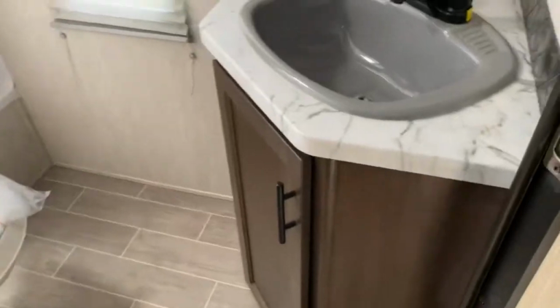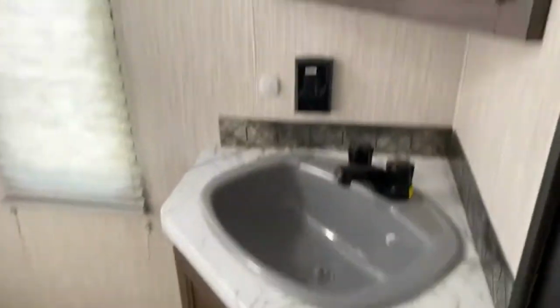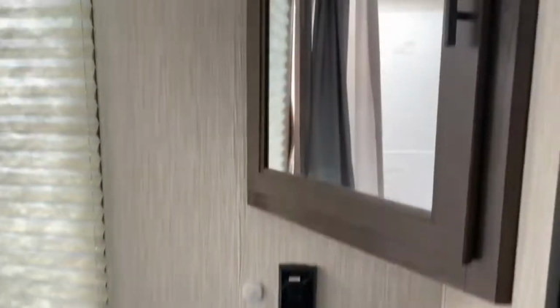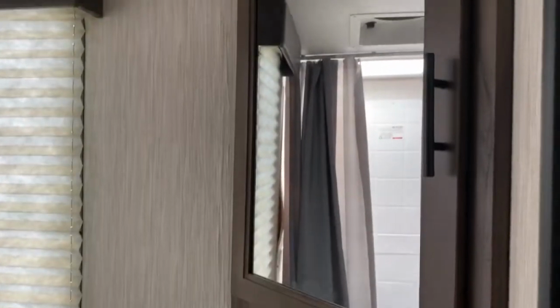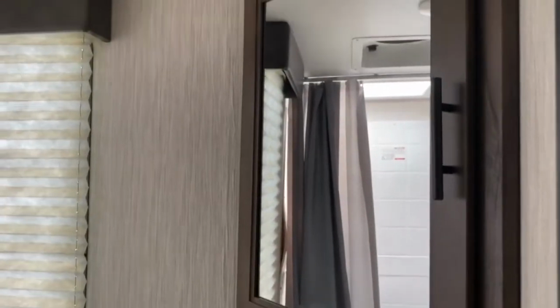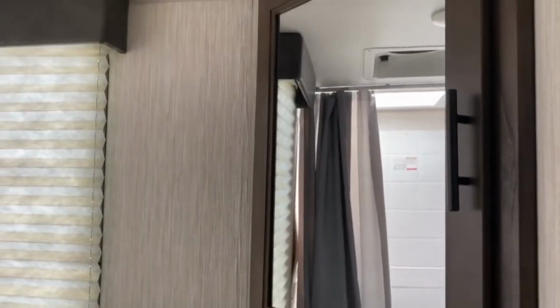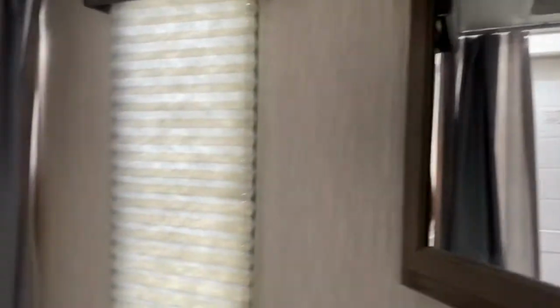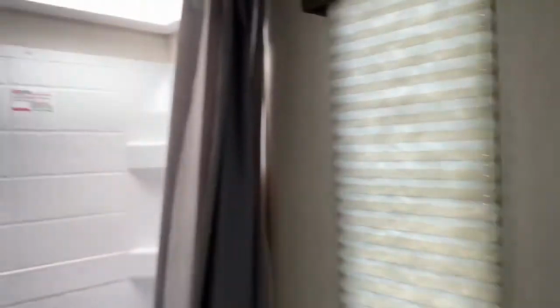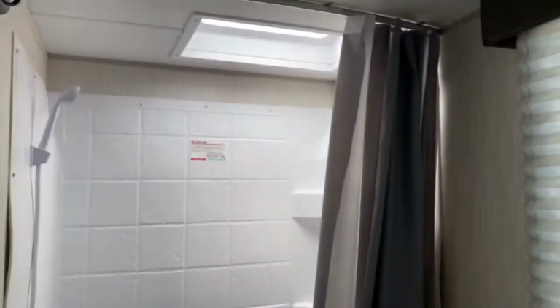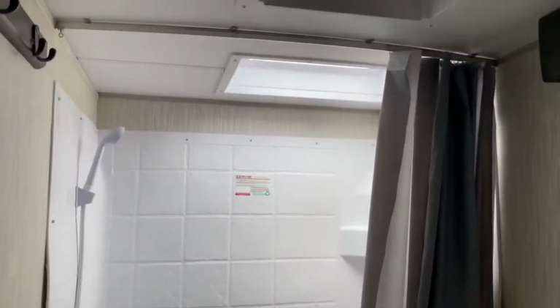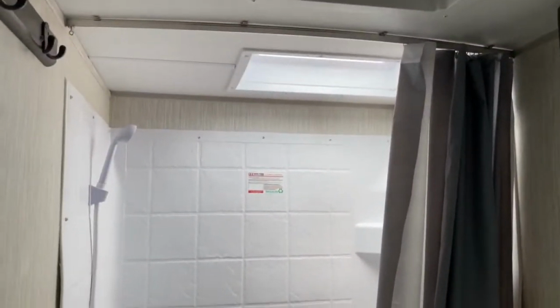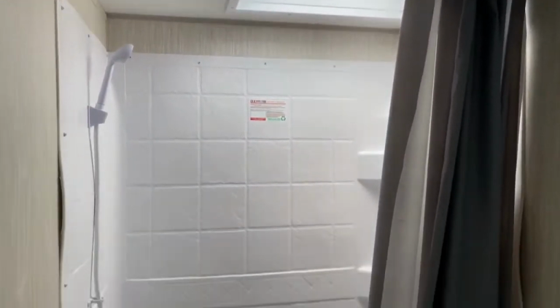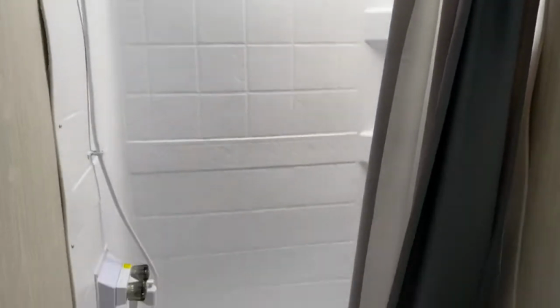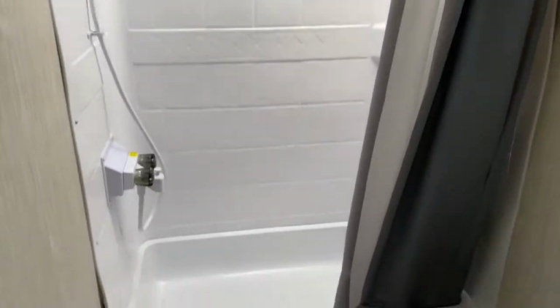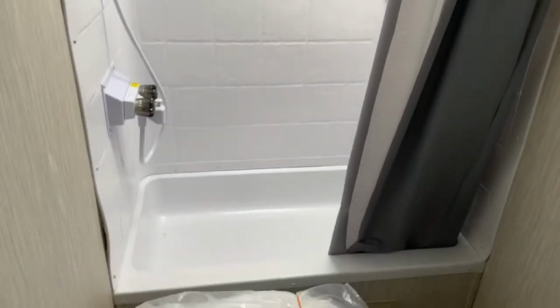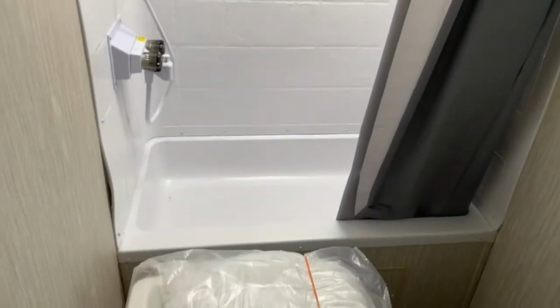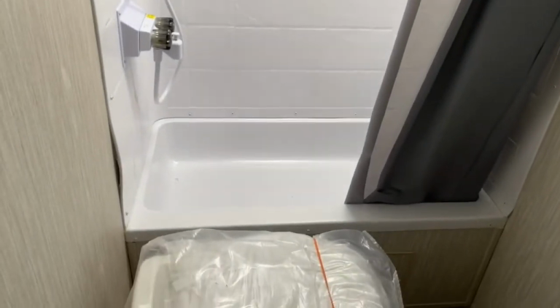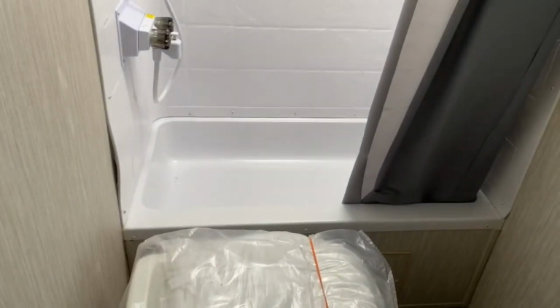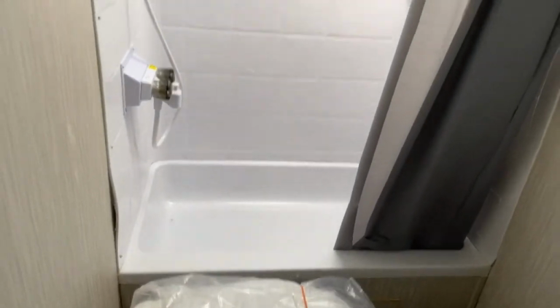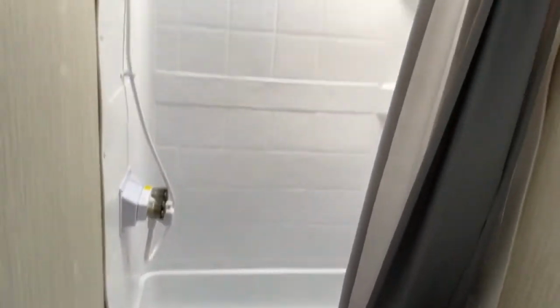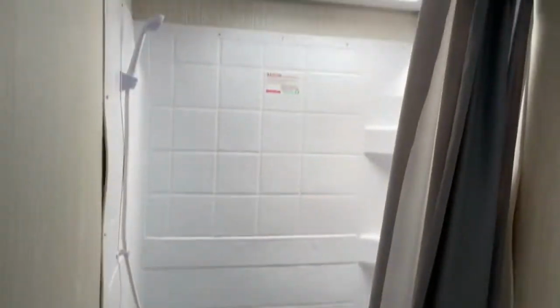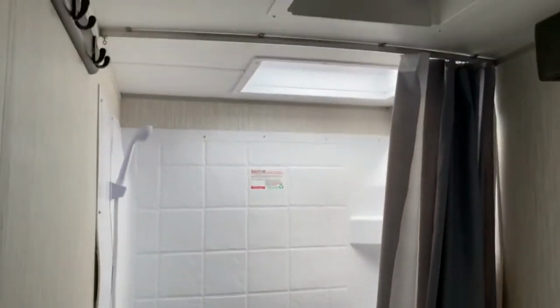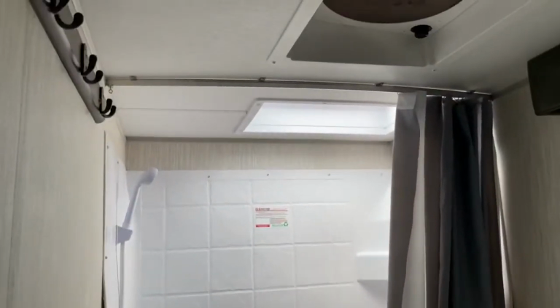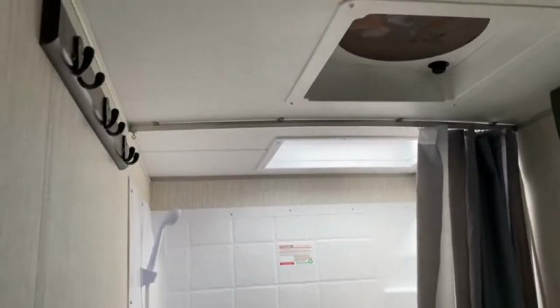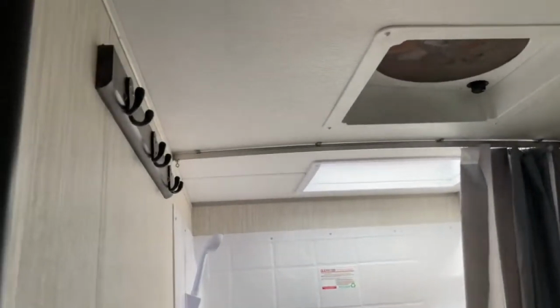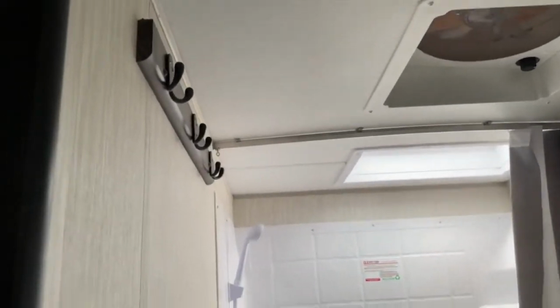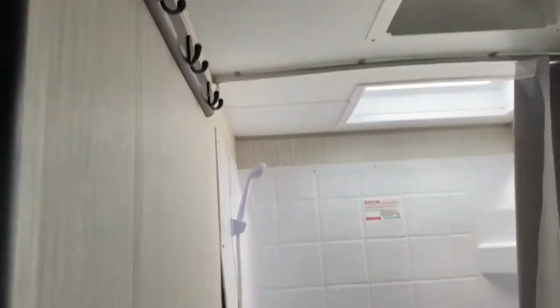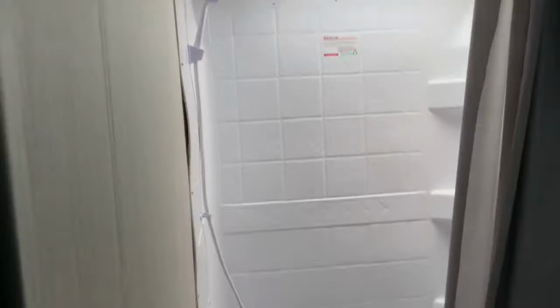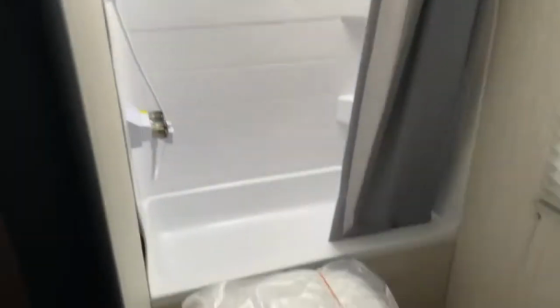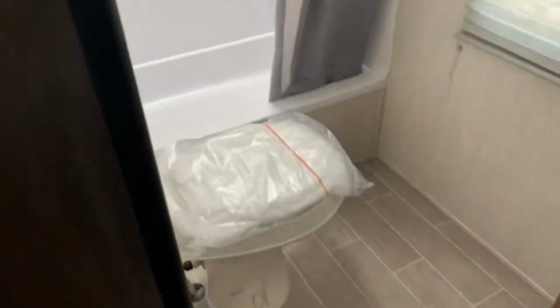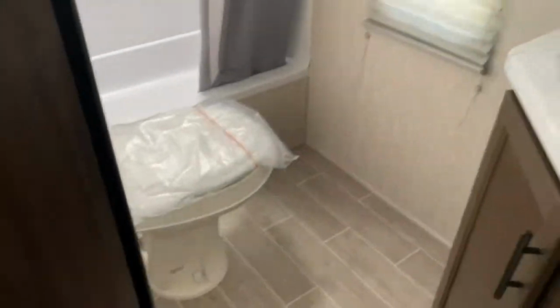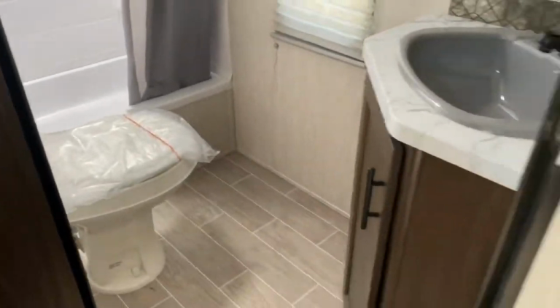You've got a vanity along with a corner medicine cabinet and a large walk-in shower. It's got a little bit of a tub and then a skylight overhead. Nice place to hang towels, and of course your toilet.